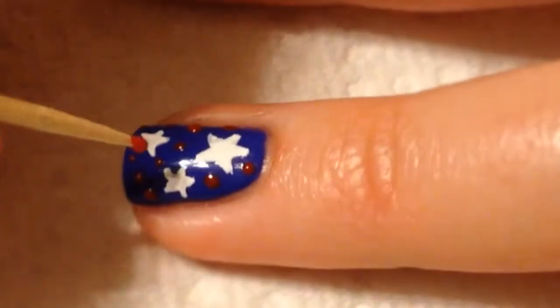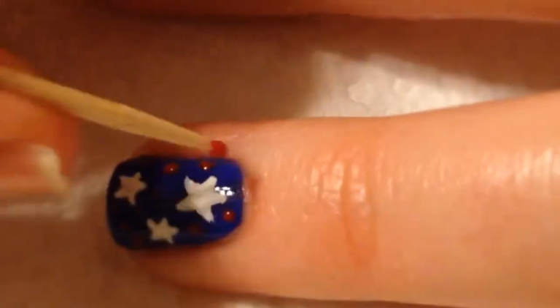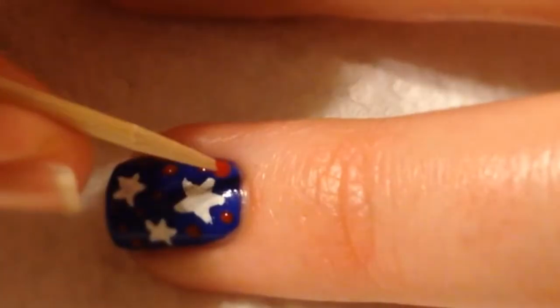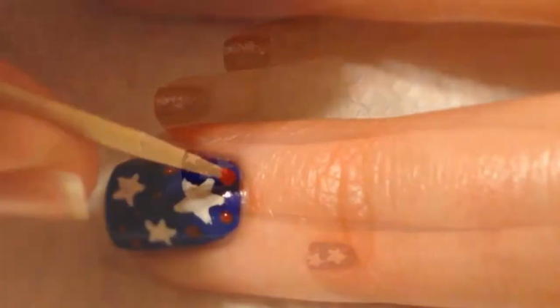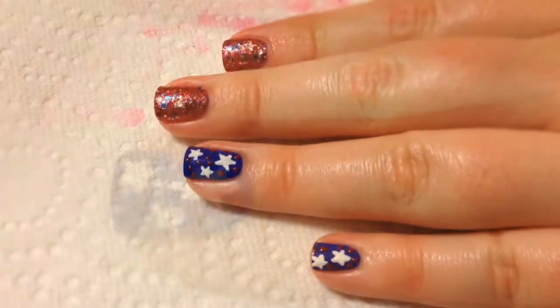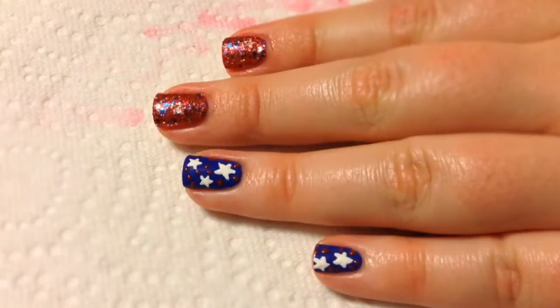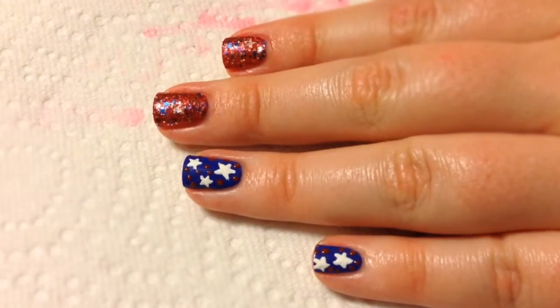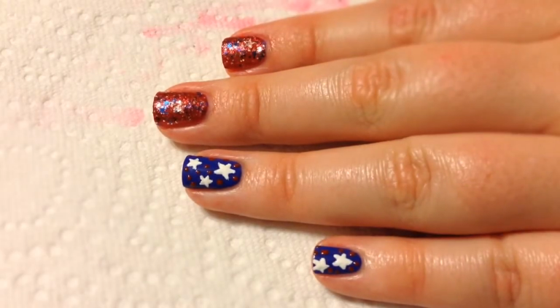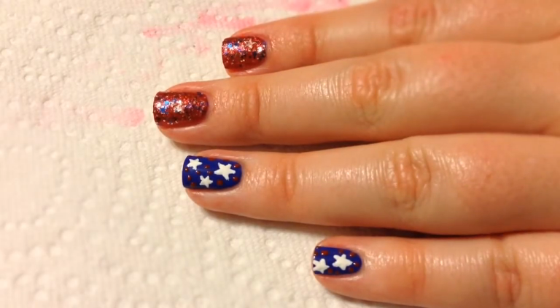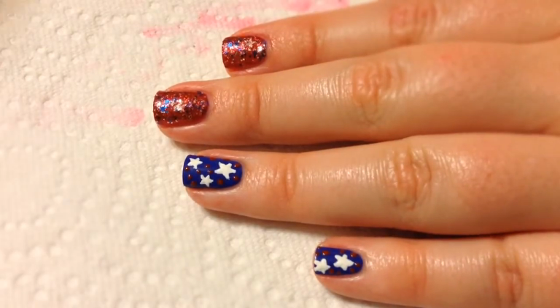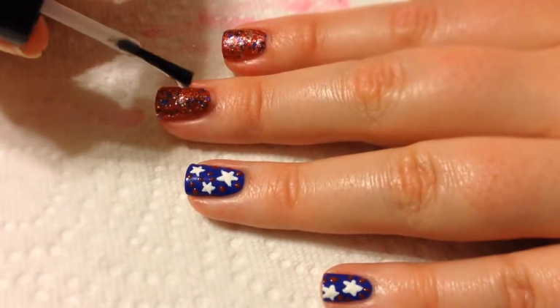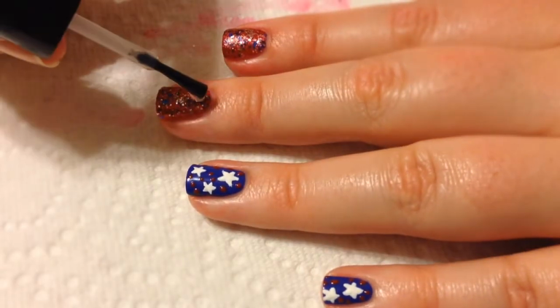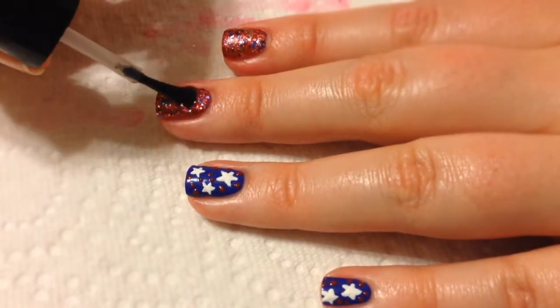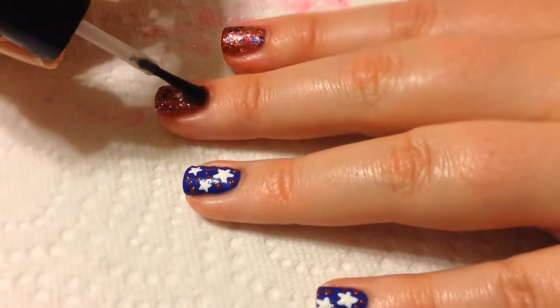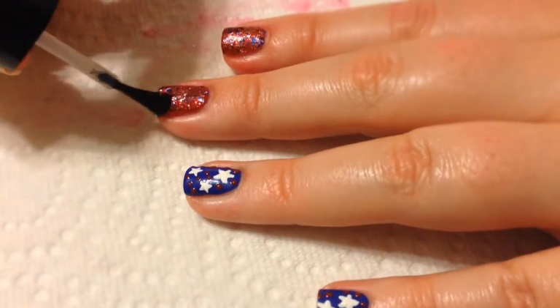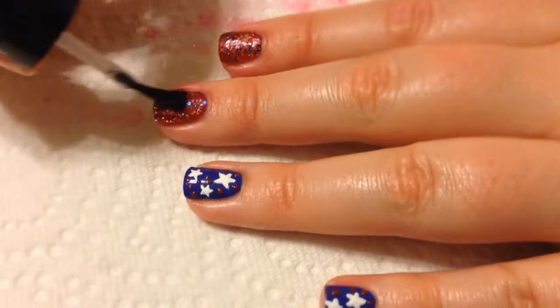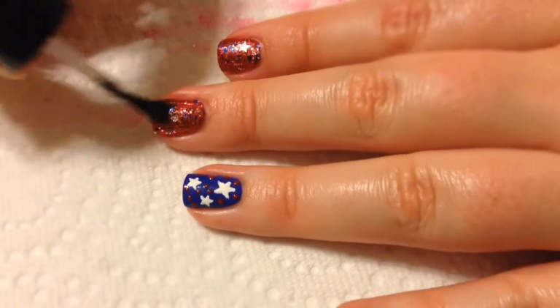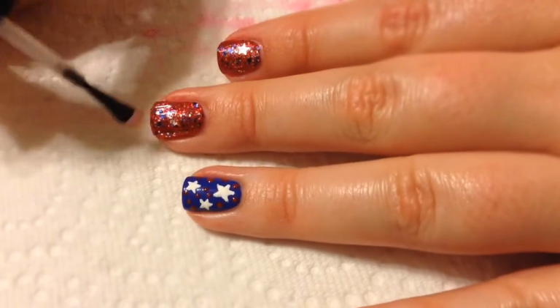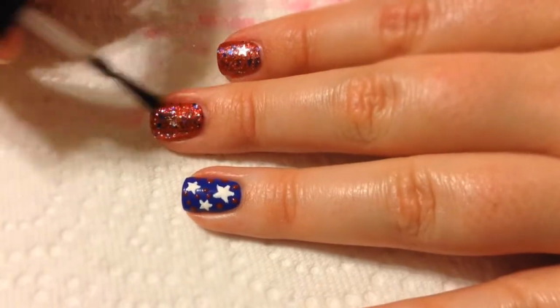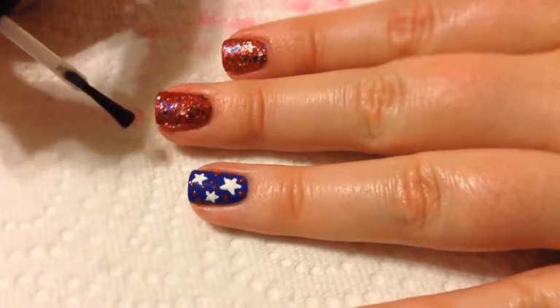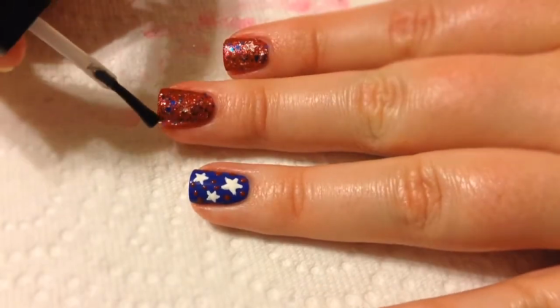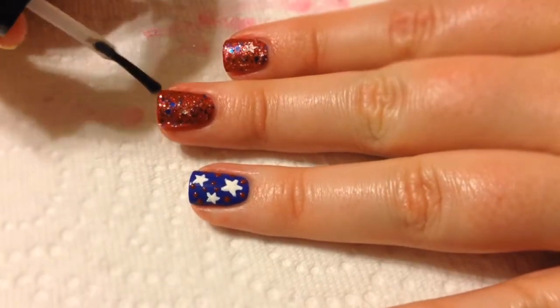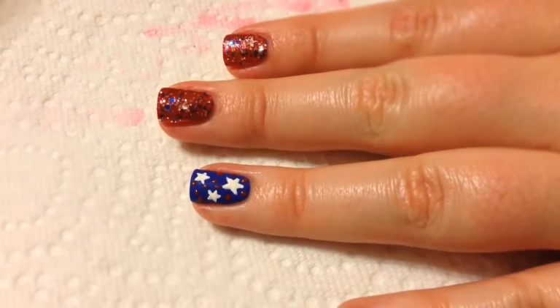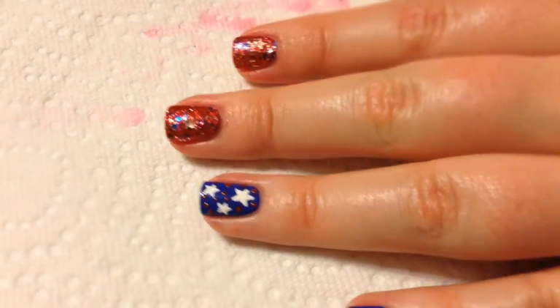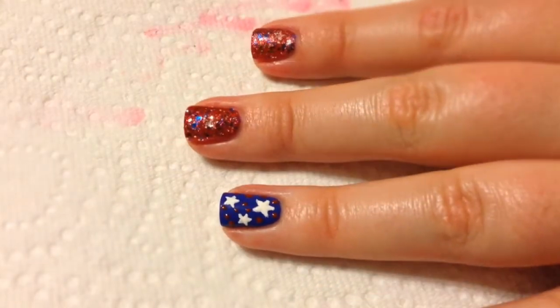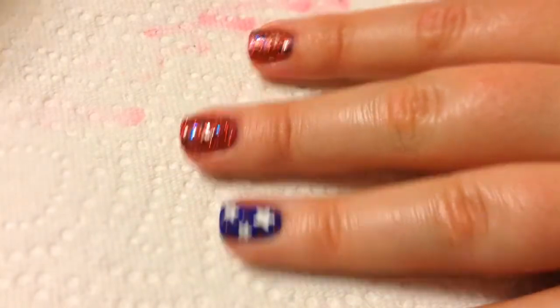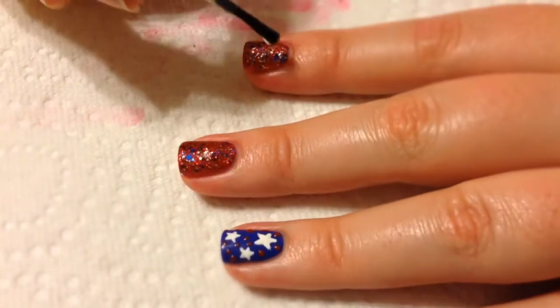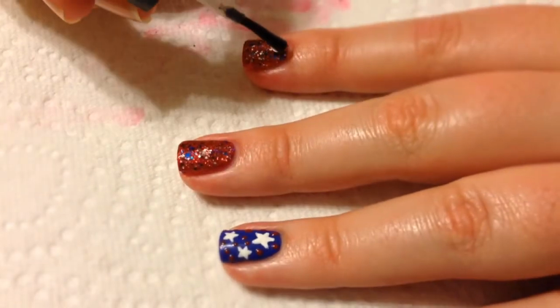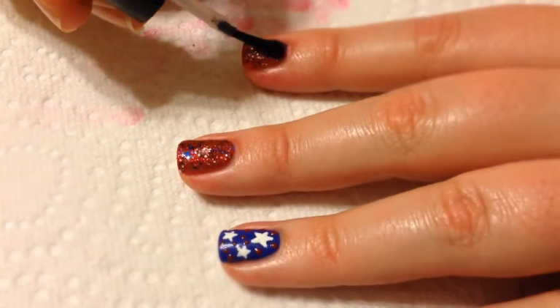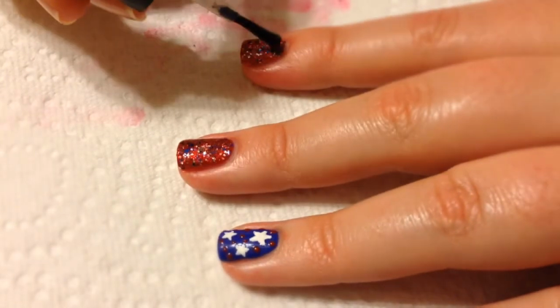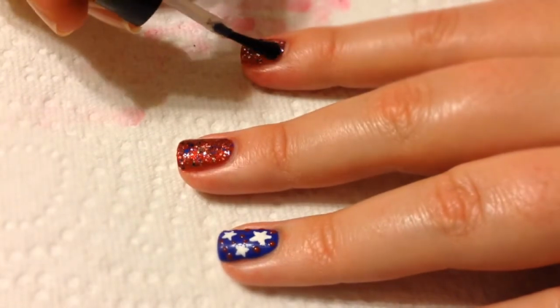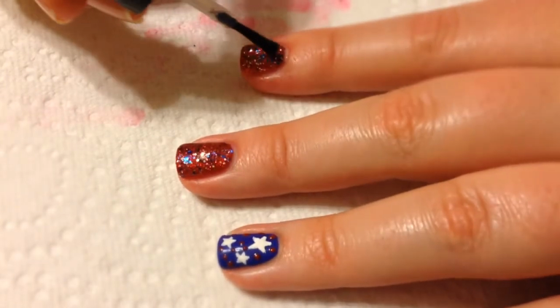After you're finished with that, you just want to take a high quality top coat. I used Seche Vite and I put a lot on there just because the design is so thick, especially with all the glitter.